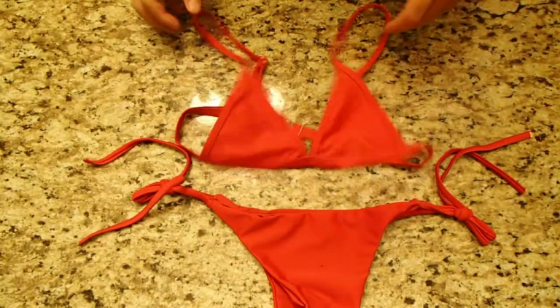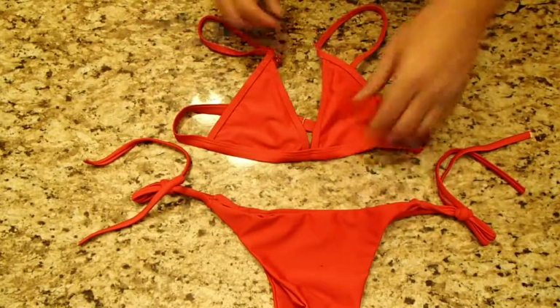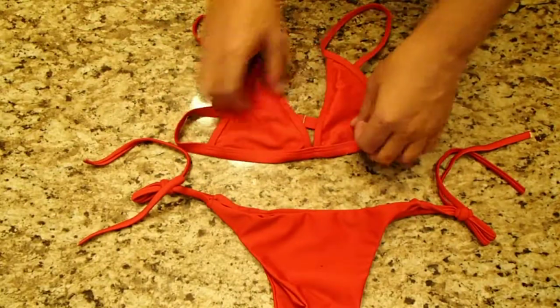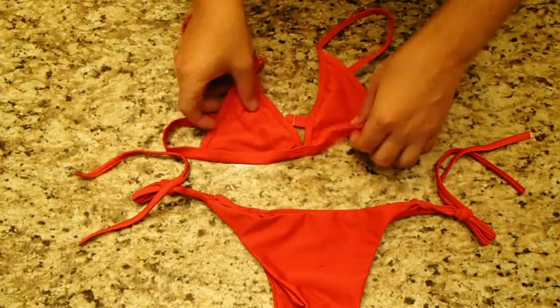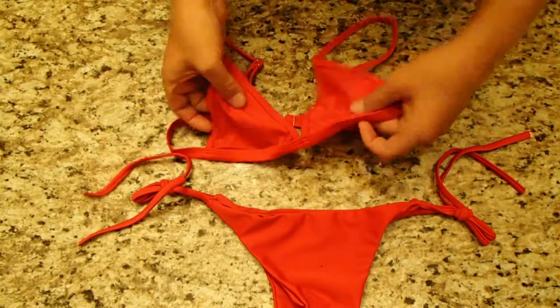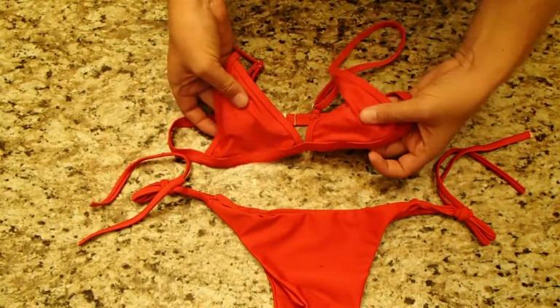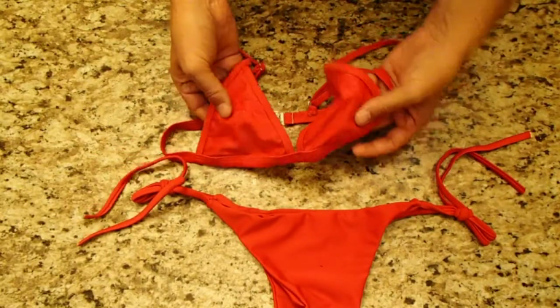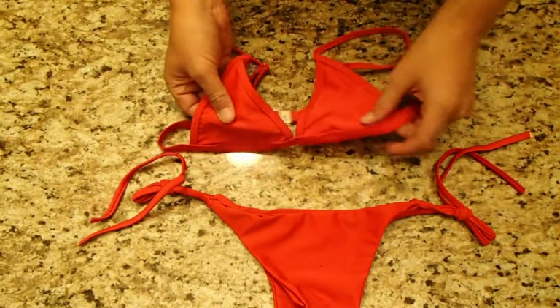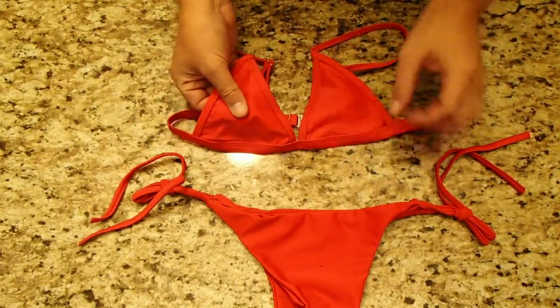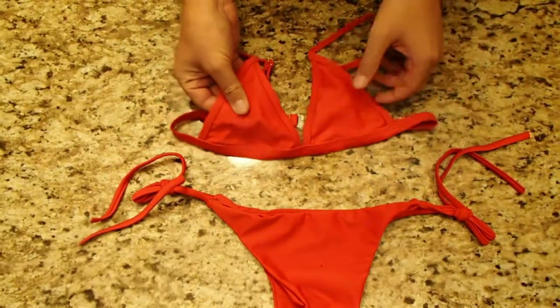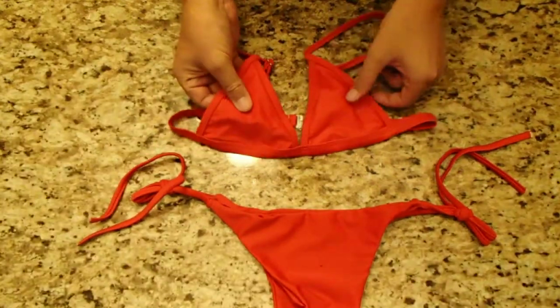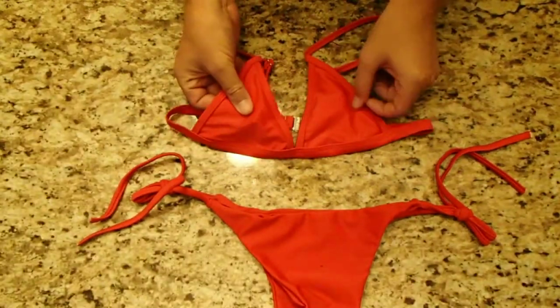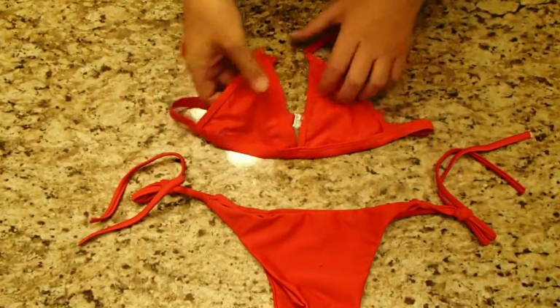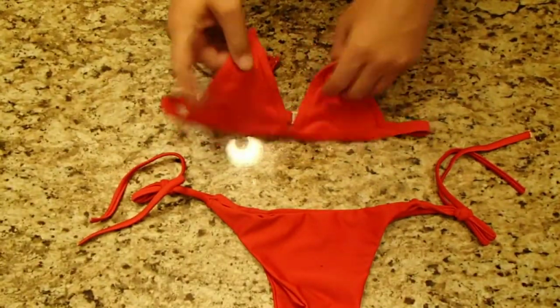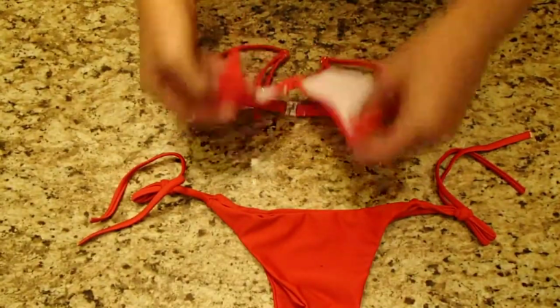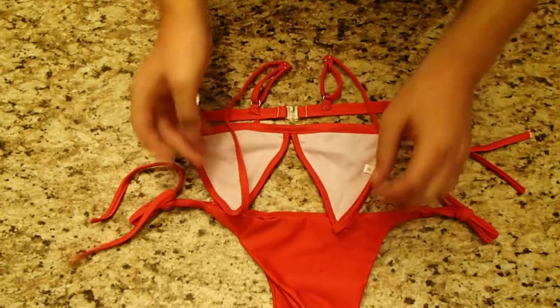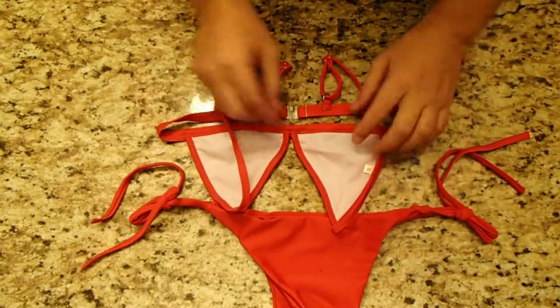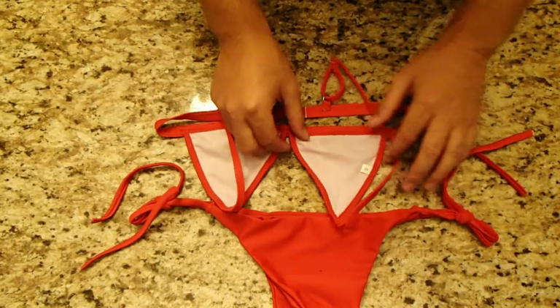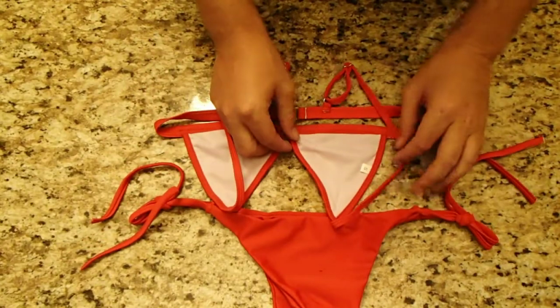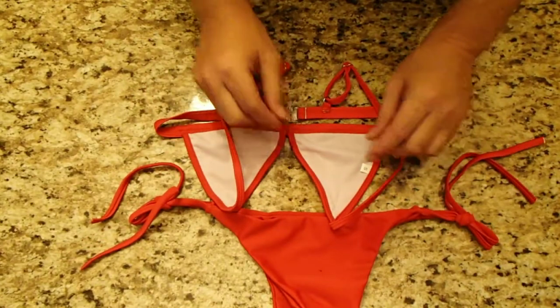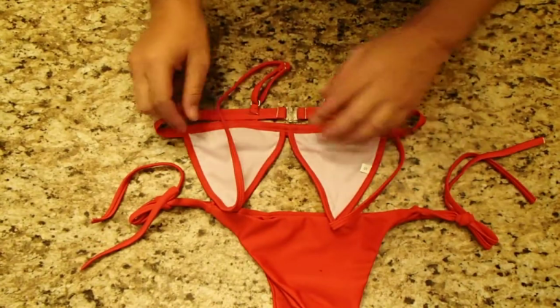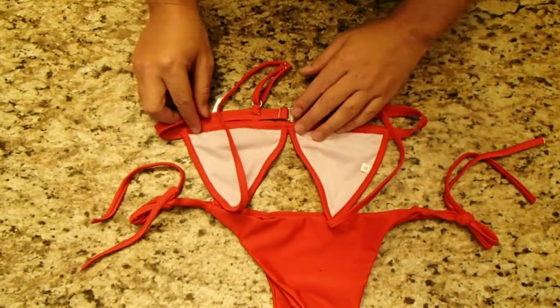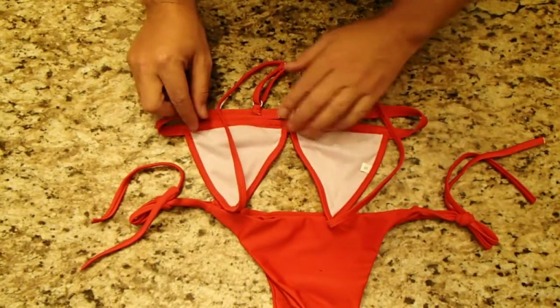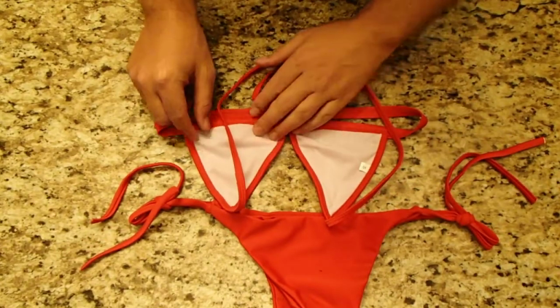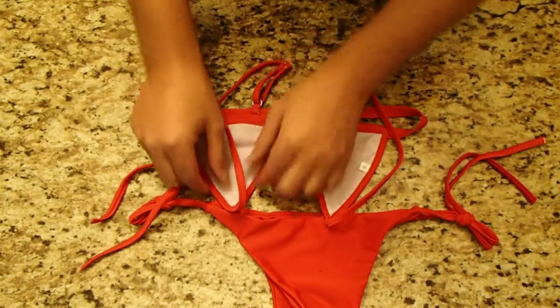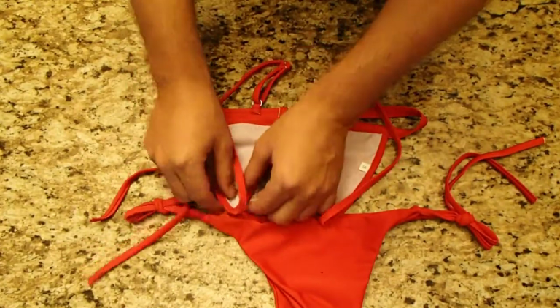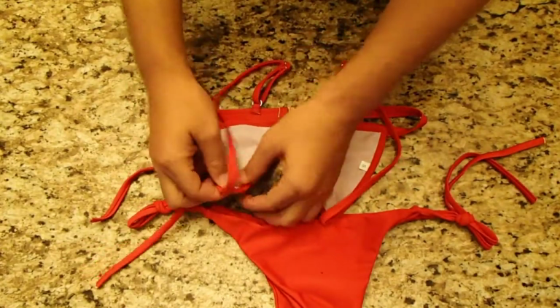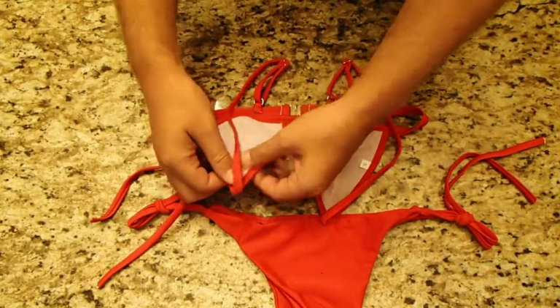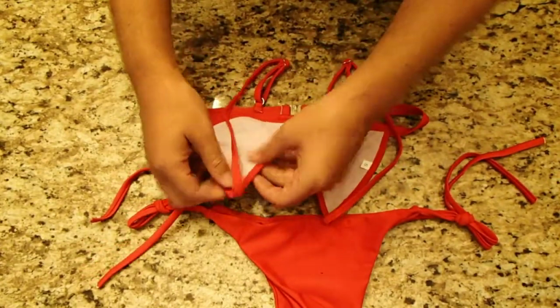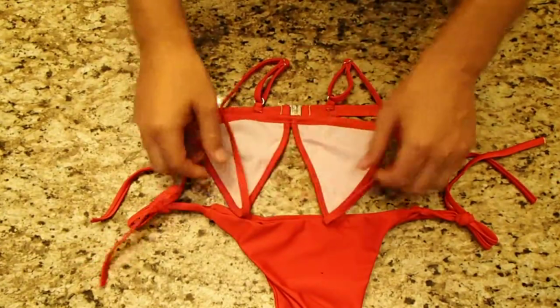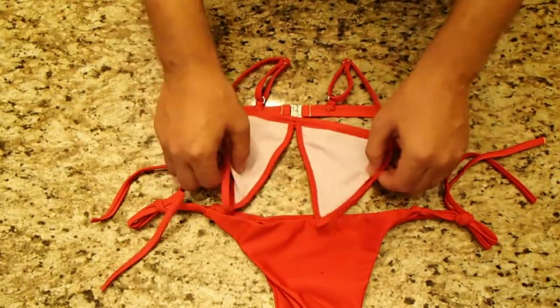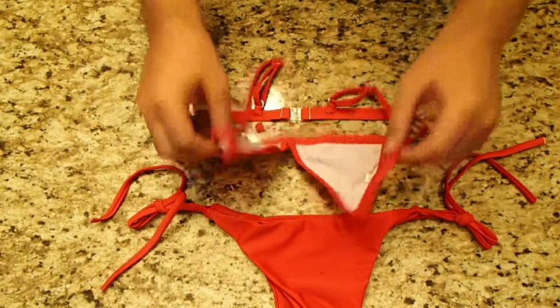The top is unpadded, but there are two pieces of fabric there, so if you wanted to modify it and insert your own pad, you are able to do that.